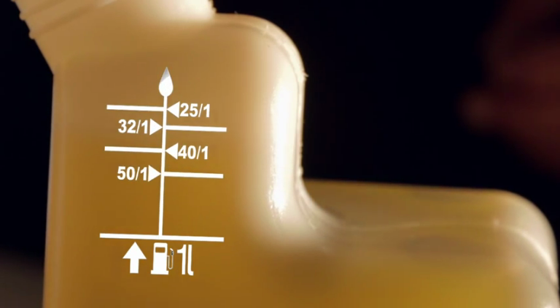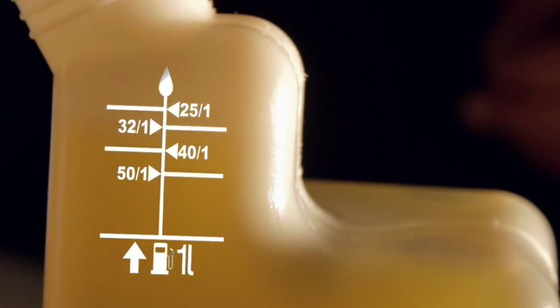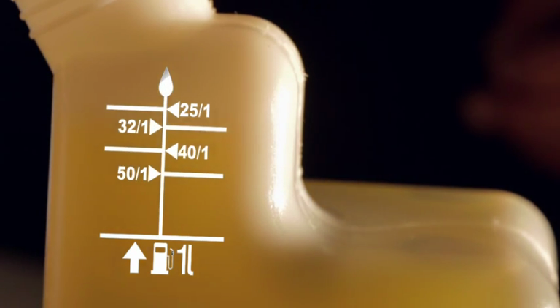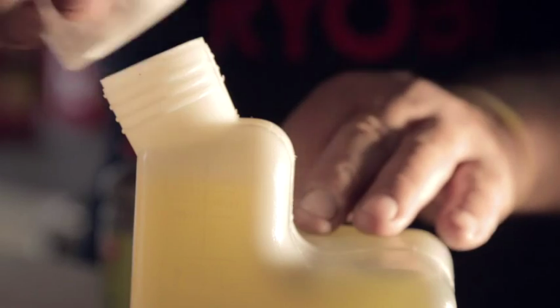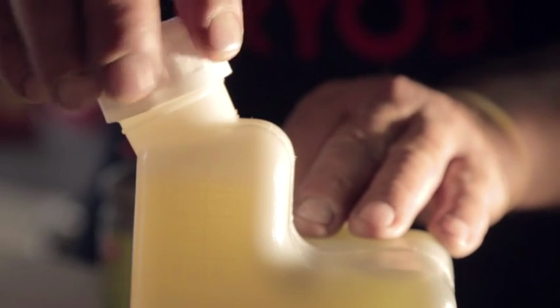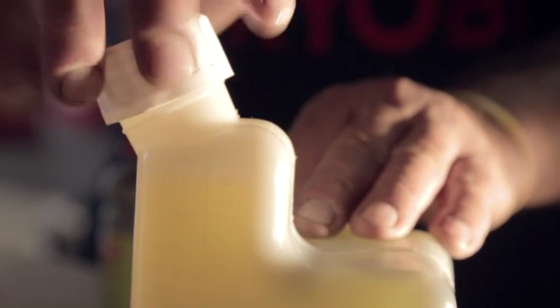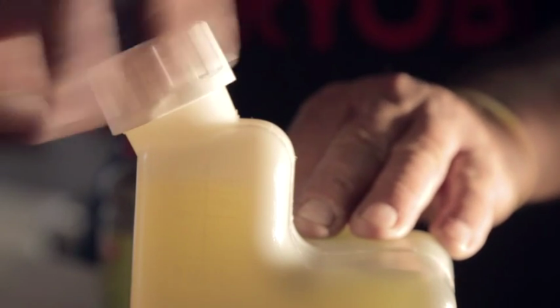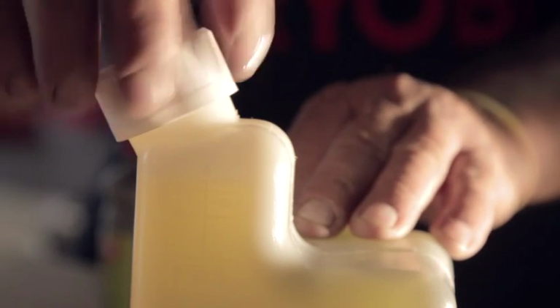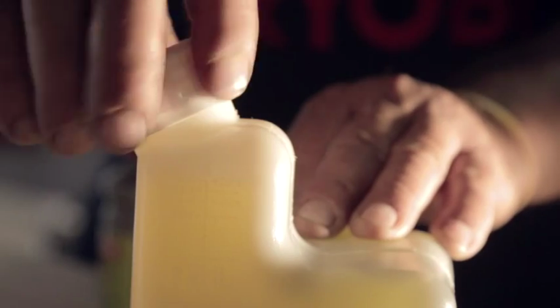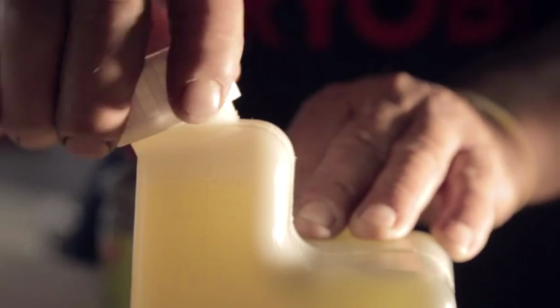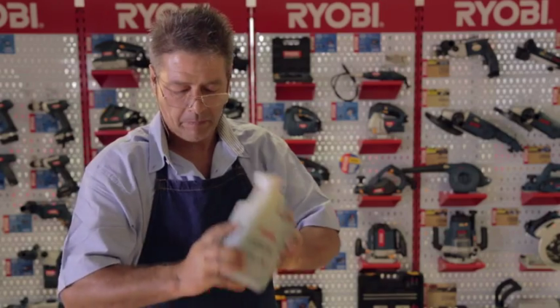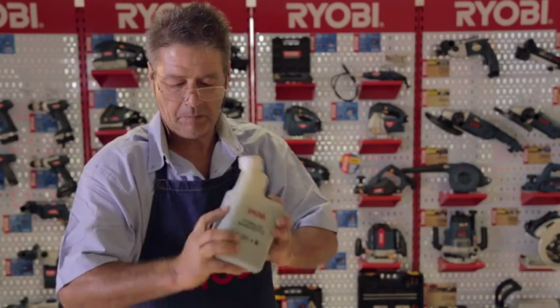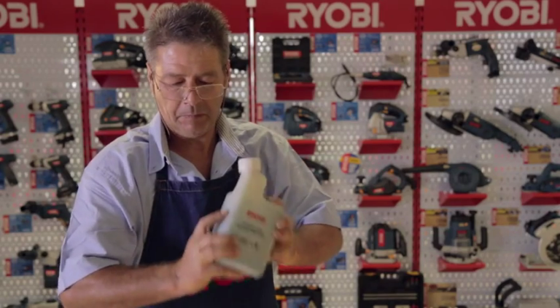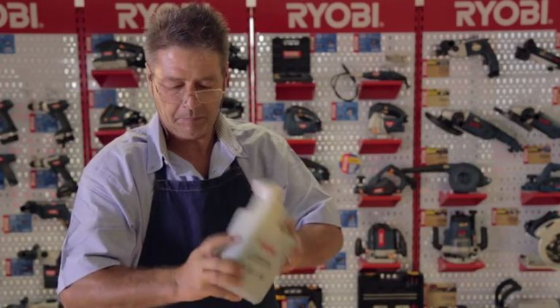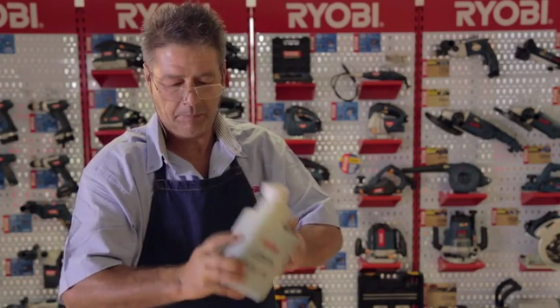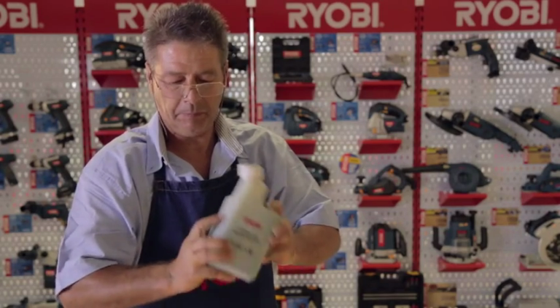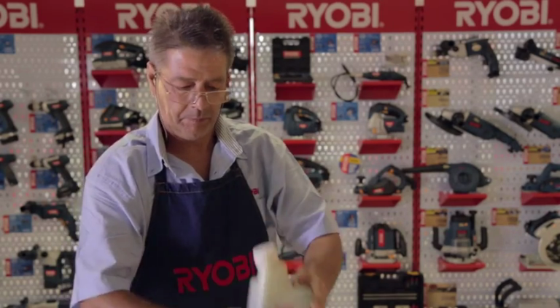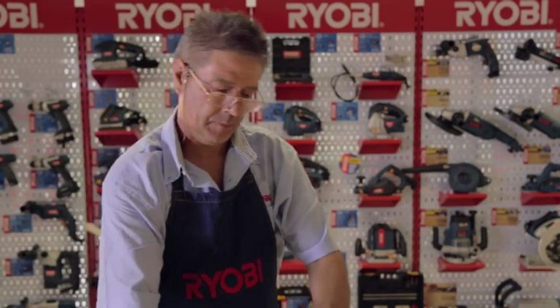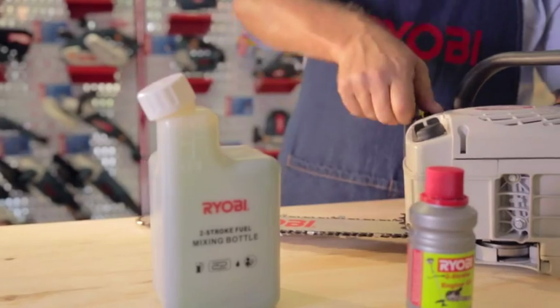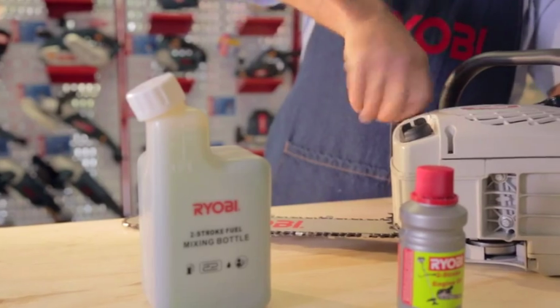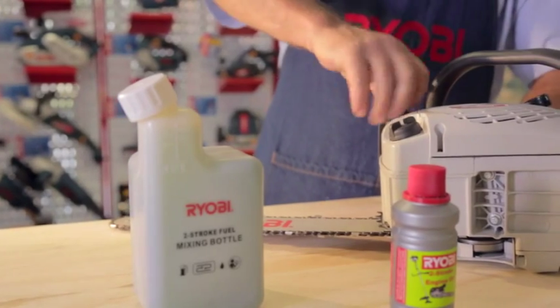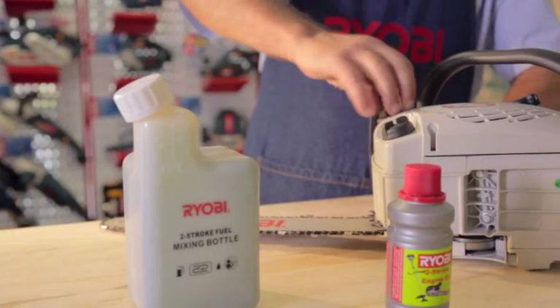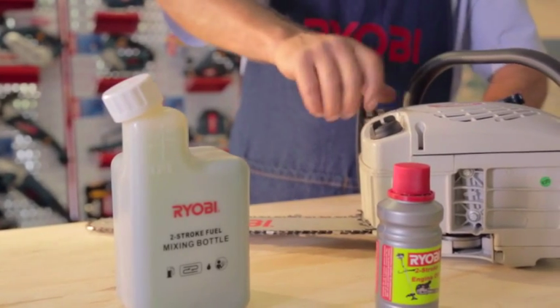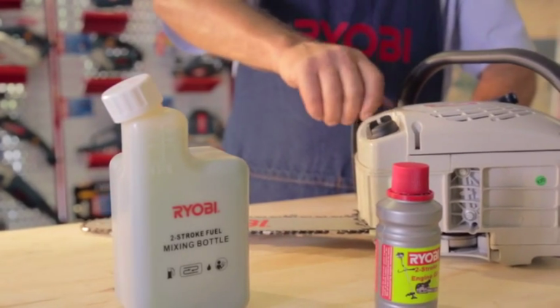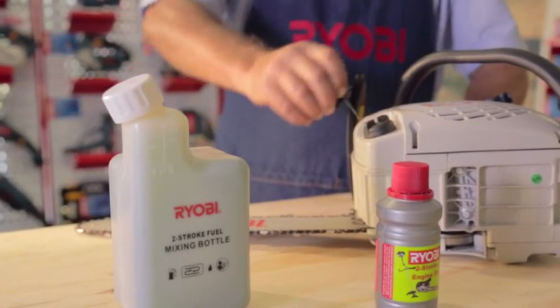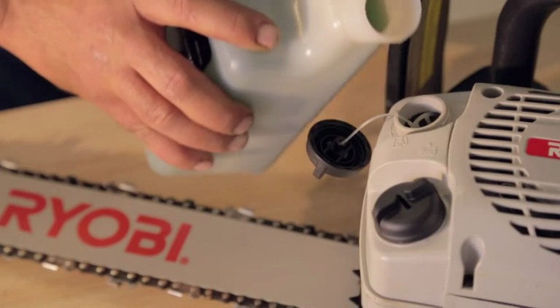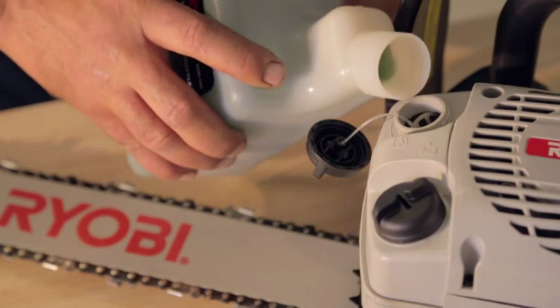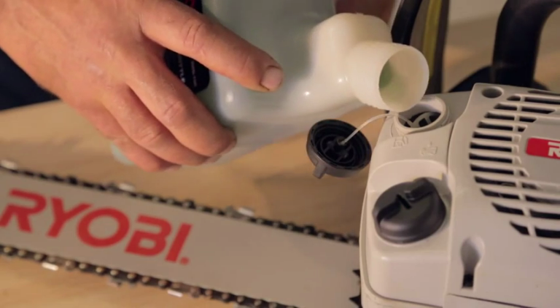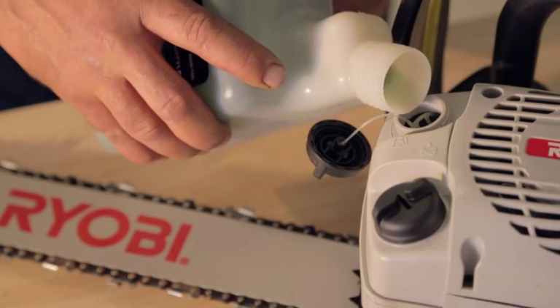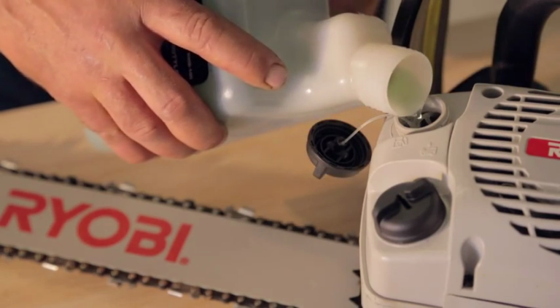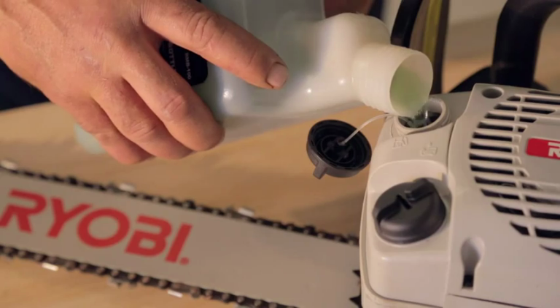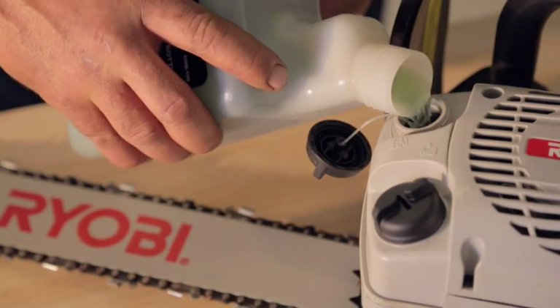Firmly tighten the cap on the mixing bottle. Thoroughly shake the mixing bottle to guarantee the oil and petrol are properly mixed. Pour in the fuel and you're ready to work.